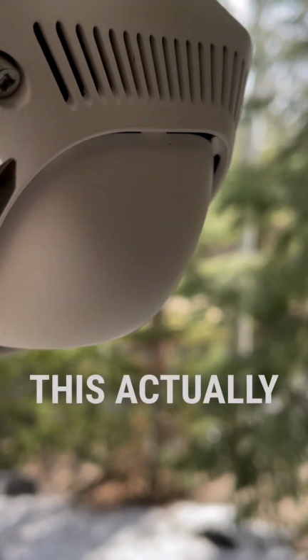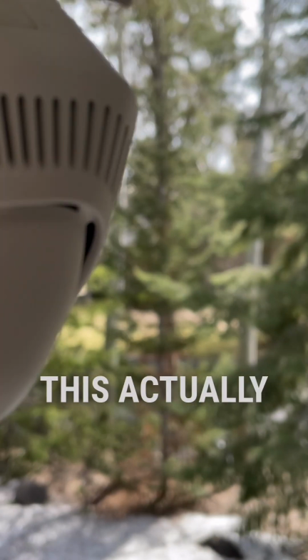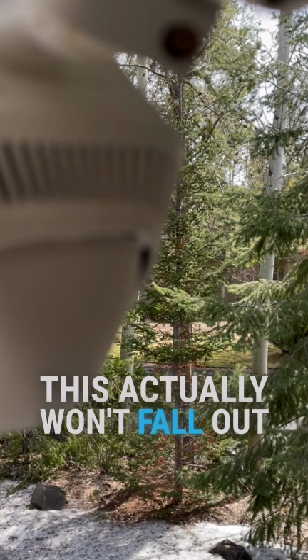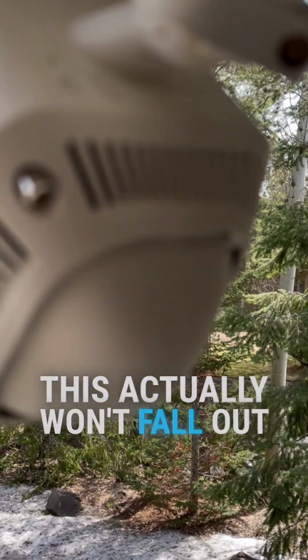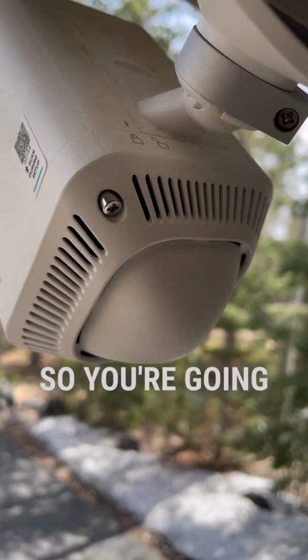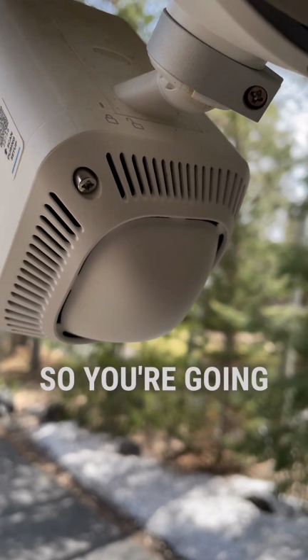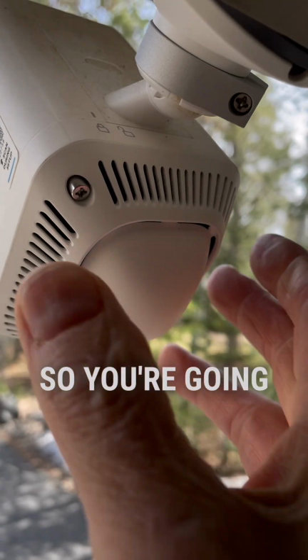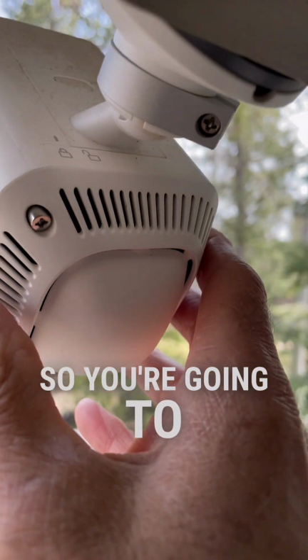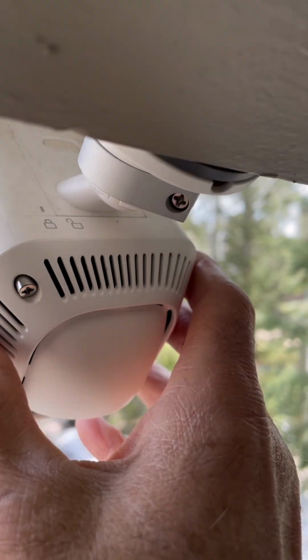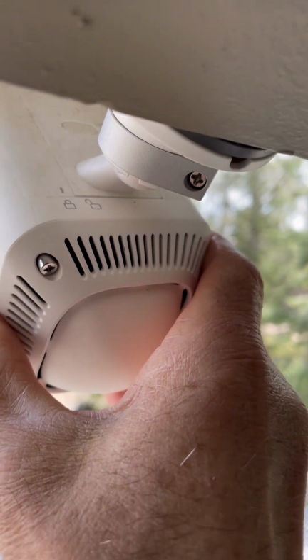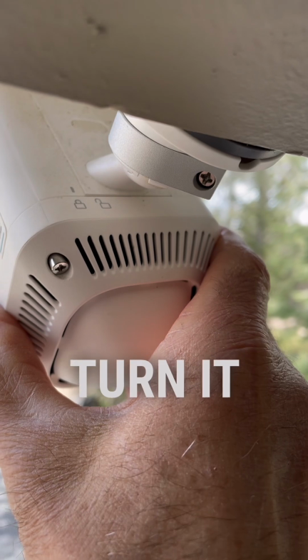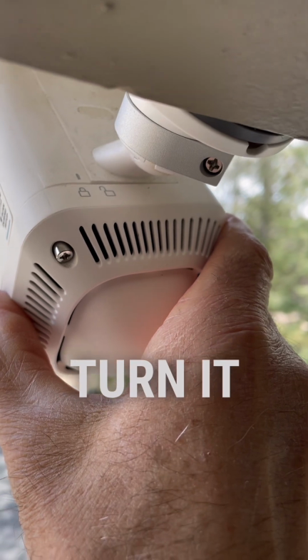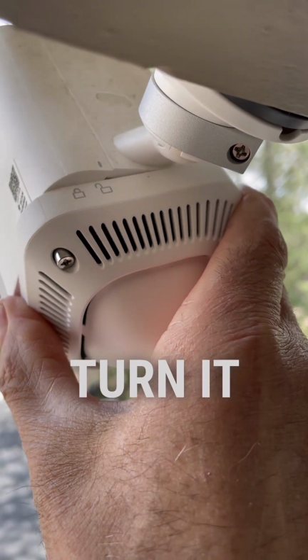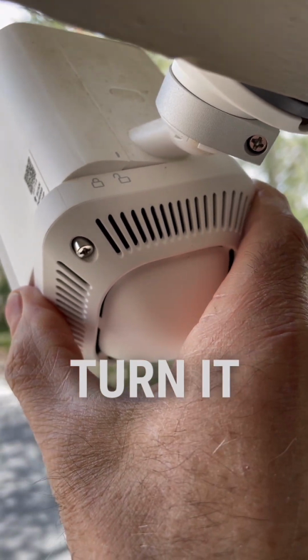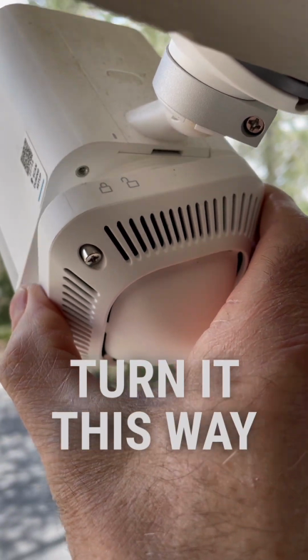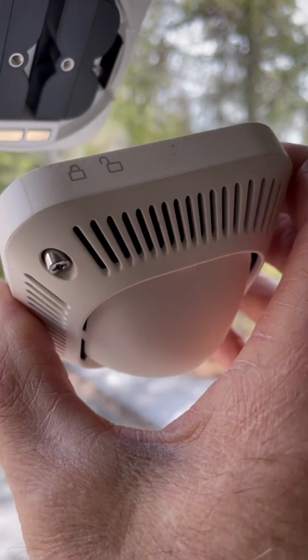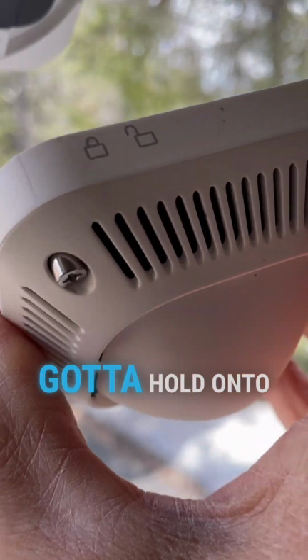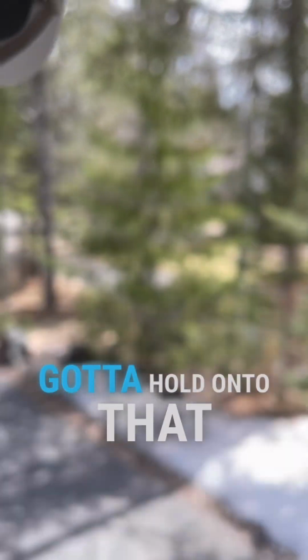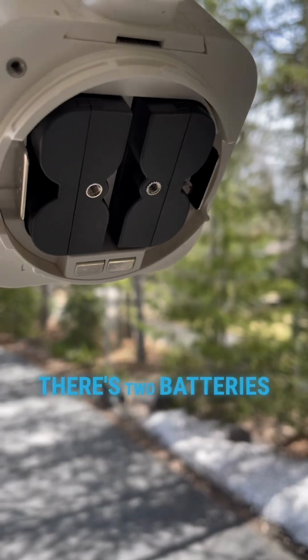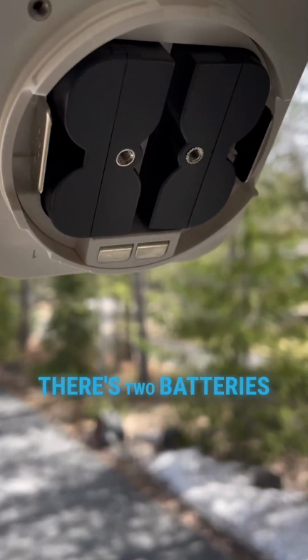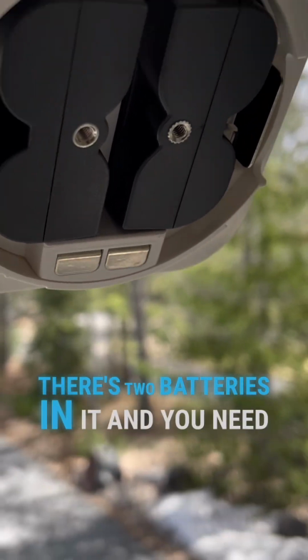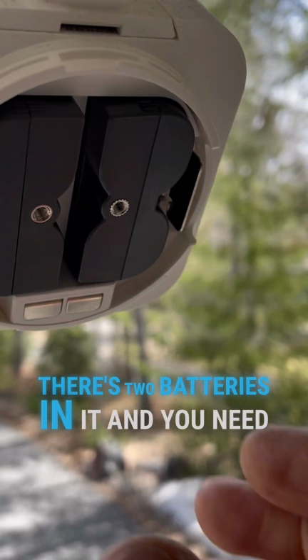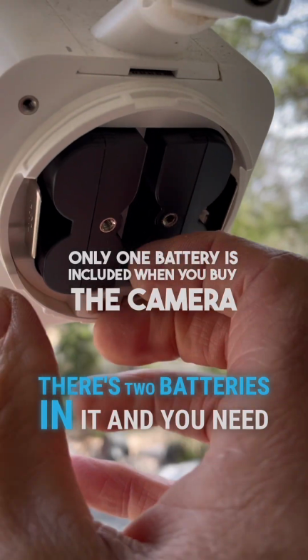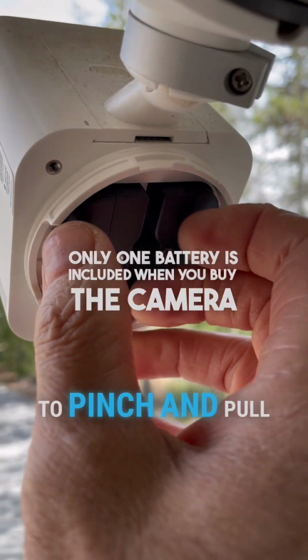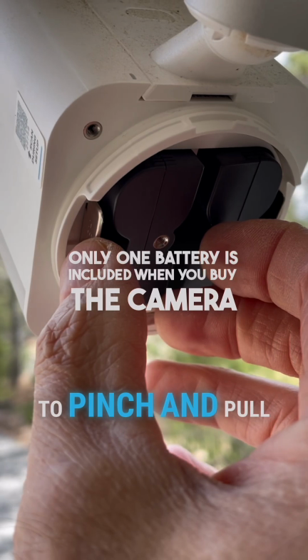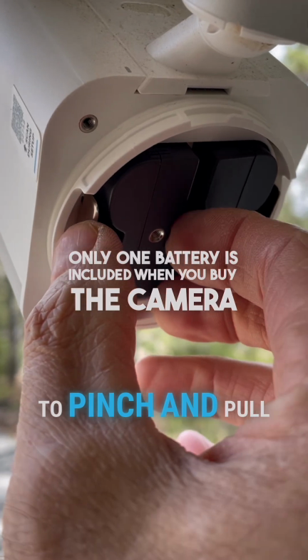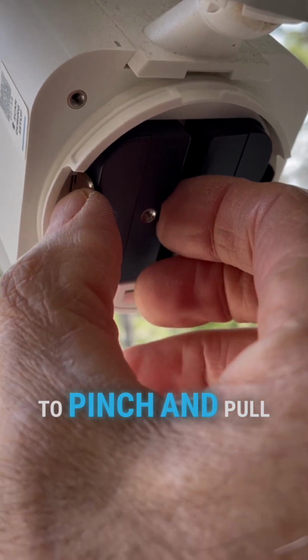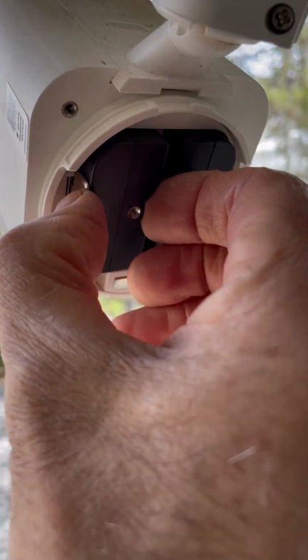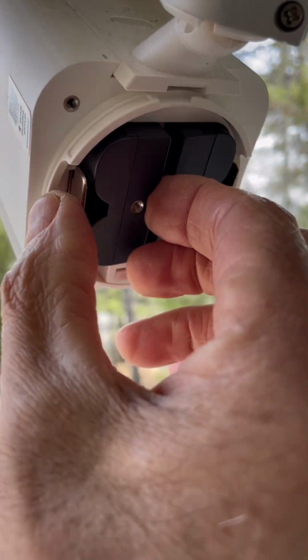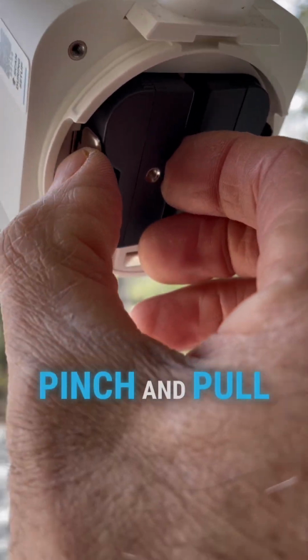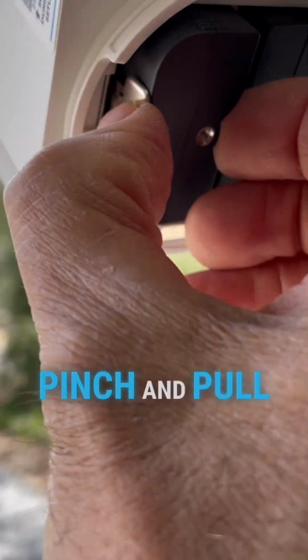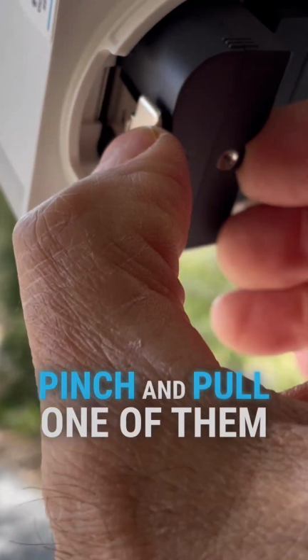This actually won't fall out. You're going to turn it this way. Hold on to that. There's two batteries in it and you need to pinch and pull — pinch and pull one of them.